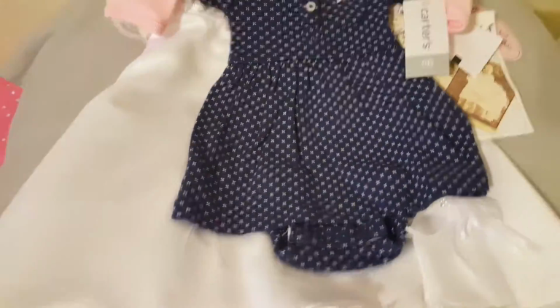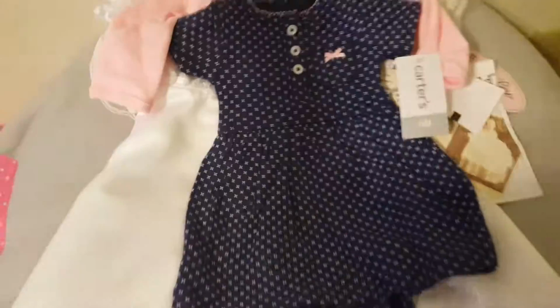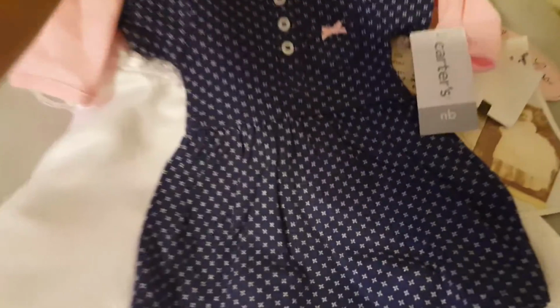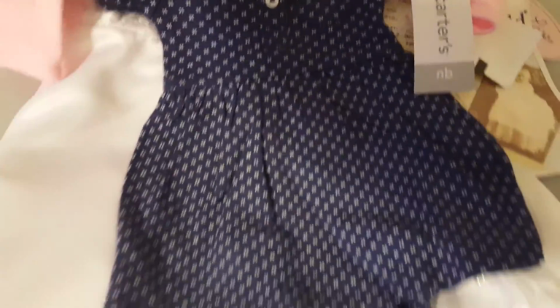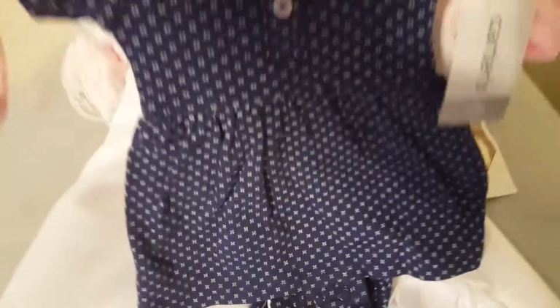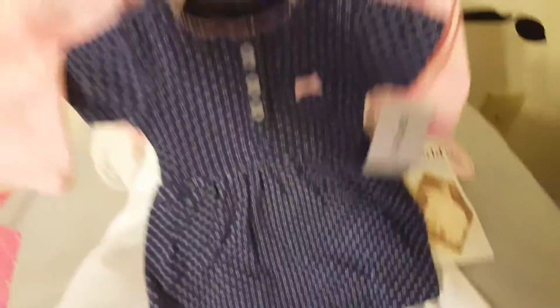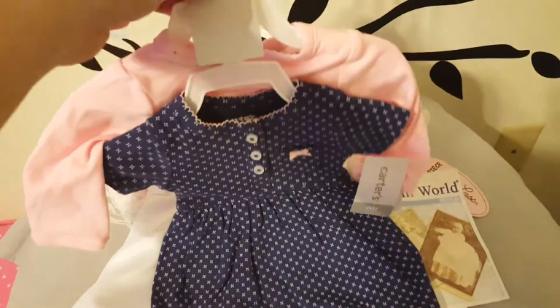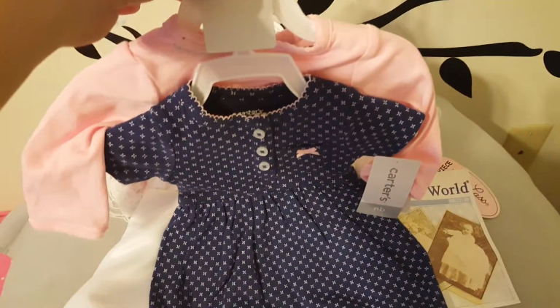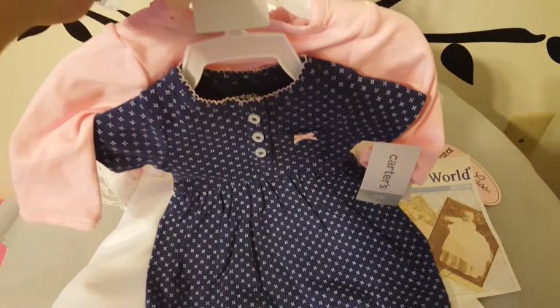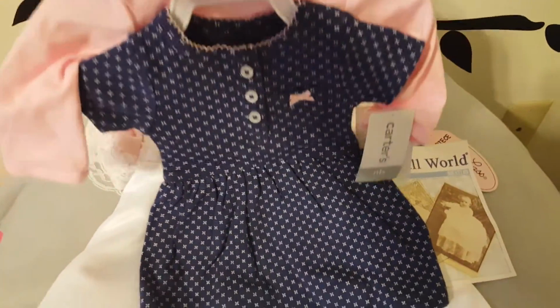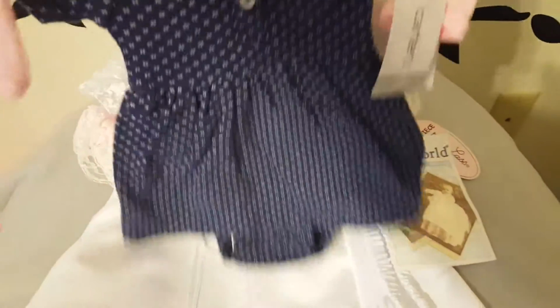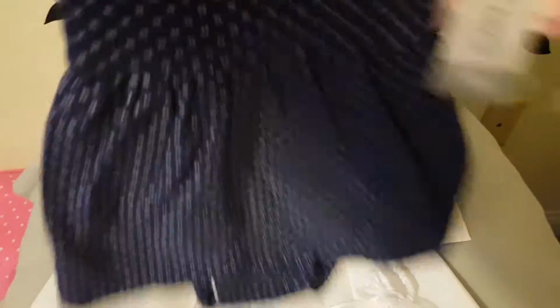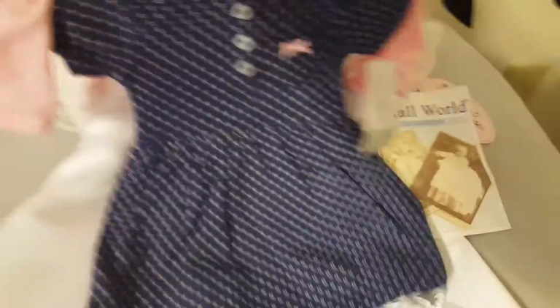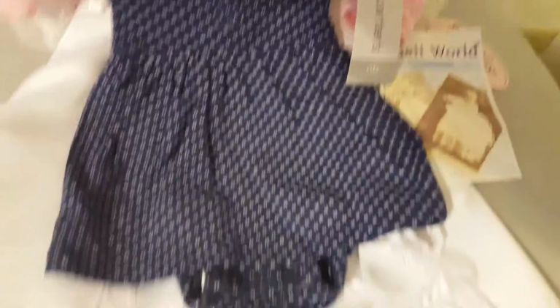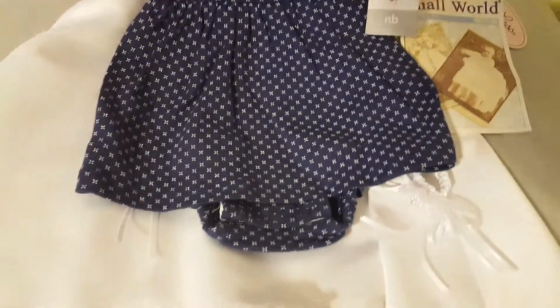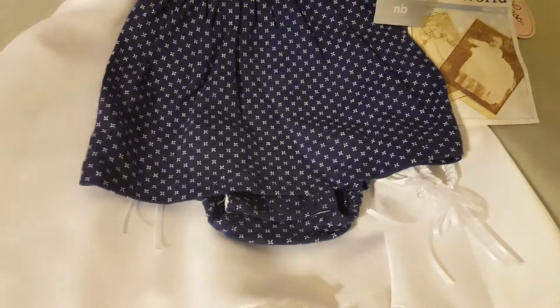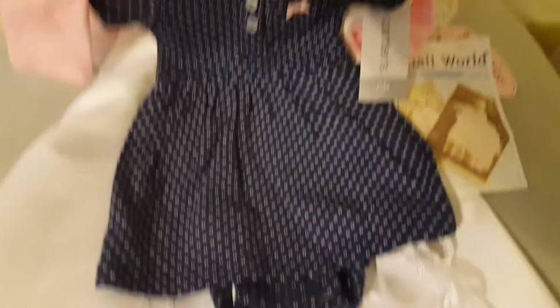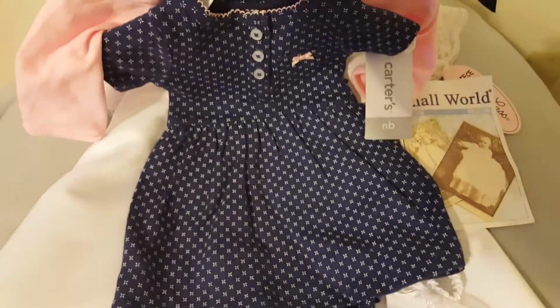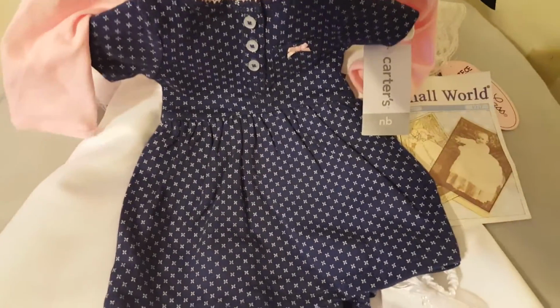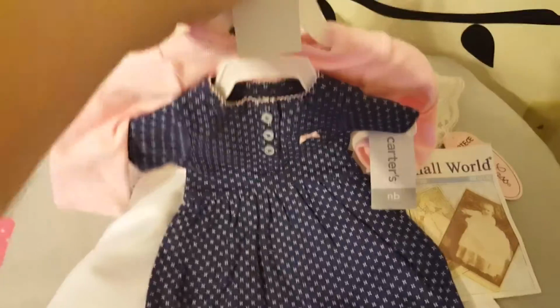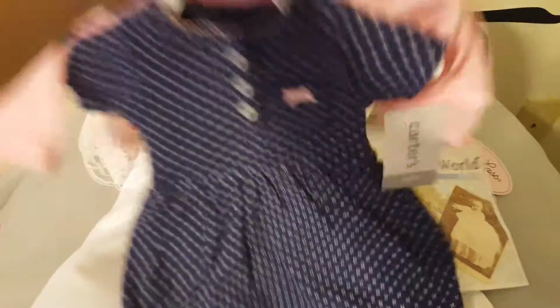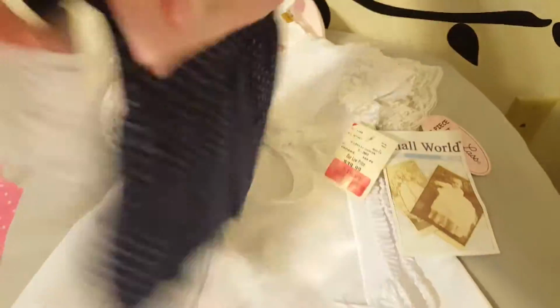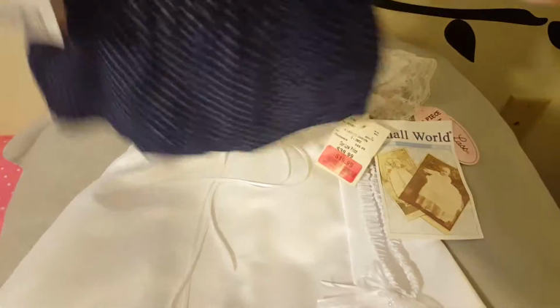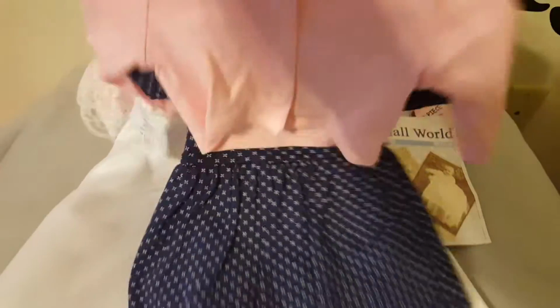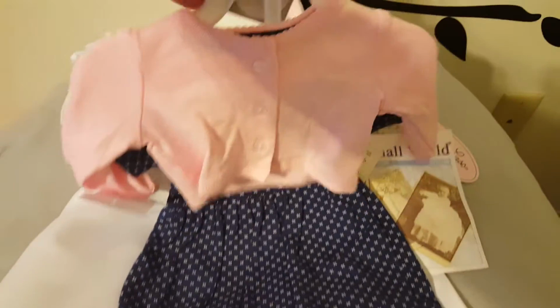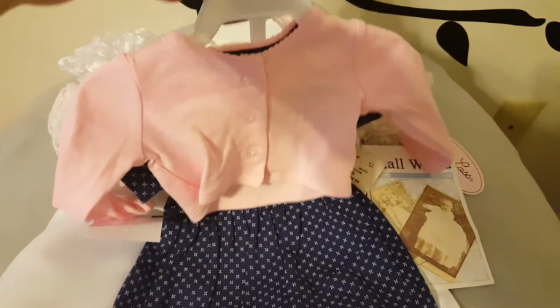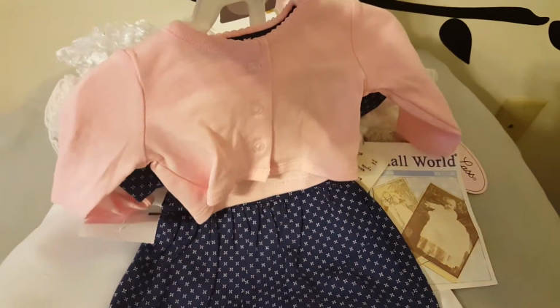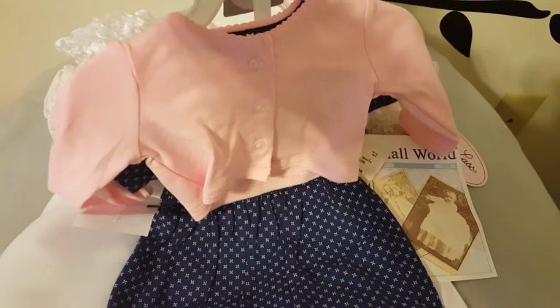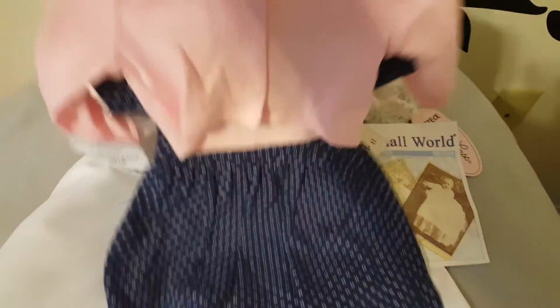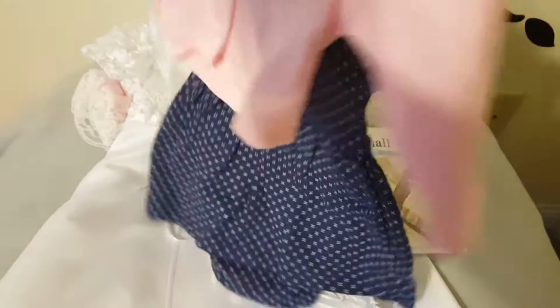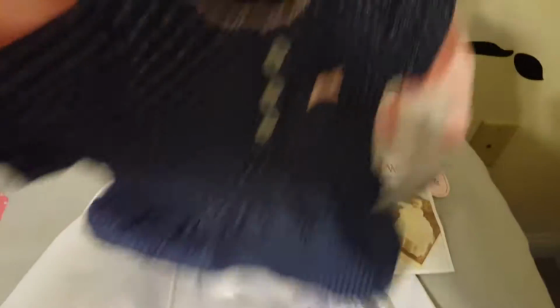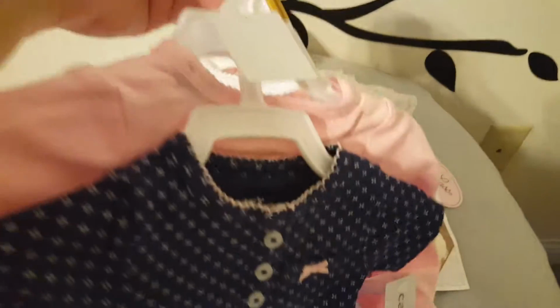I thought this was super cute — it's Carter's newborn size. It's a little snap-bottom dress with a cardigan over it. I thought that was really cute.